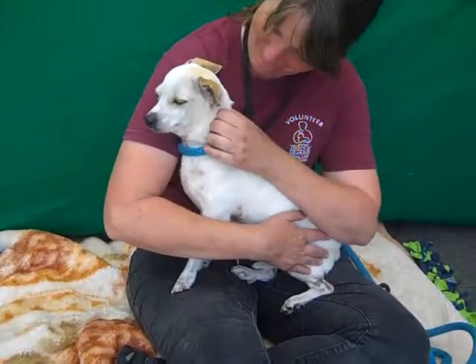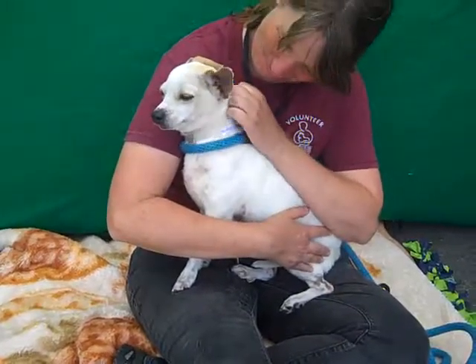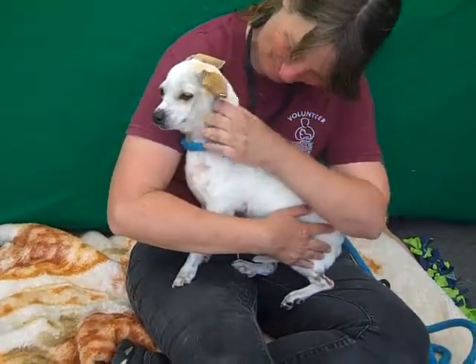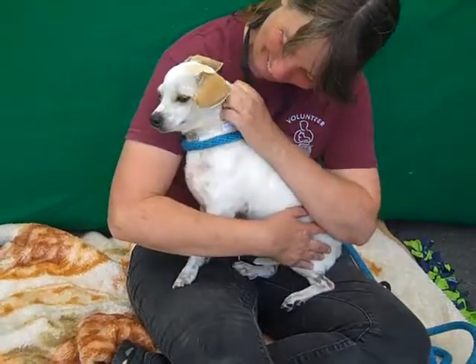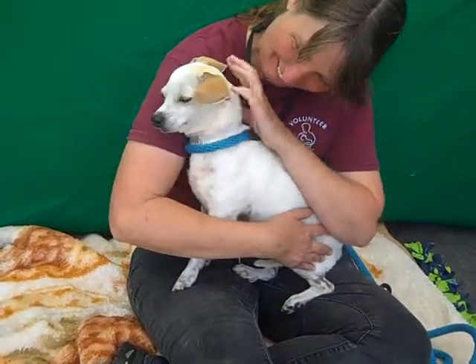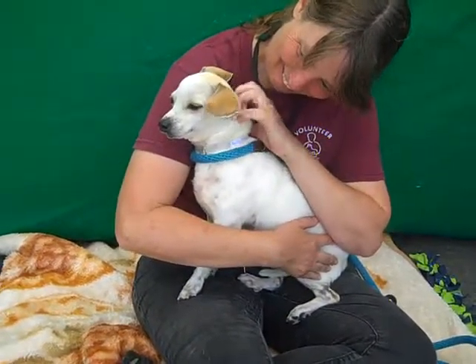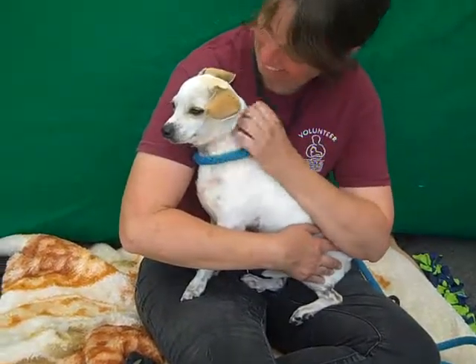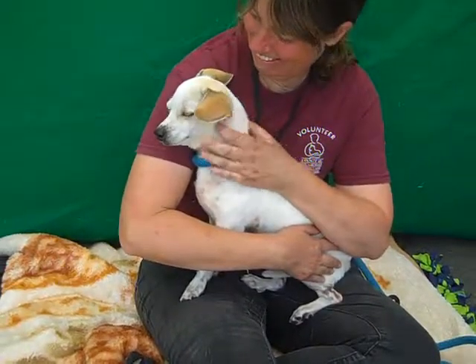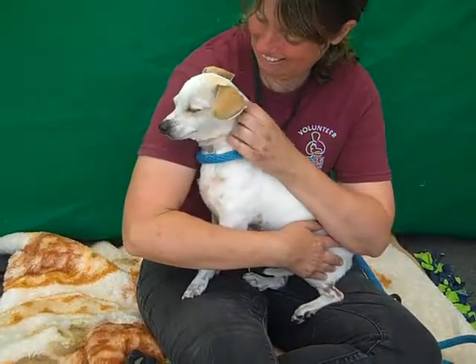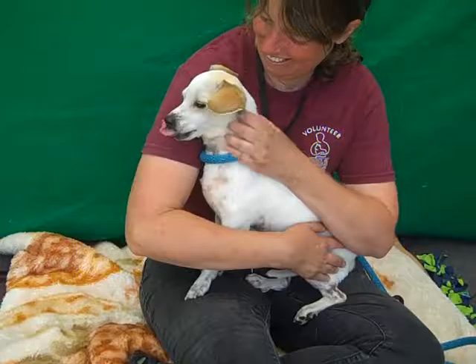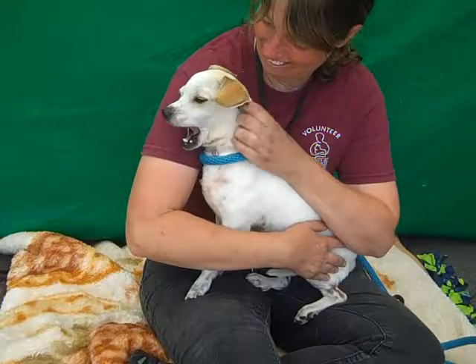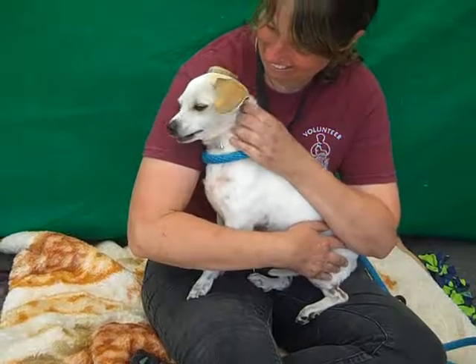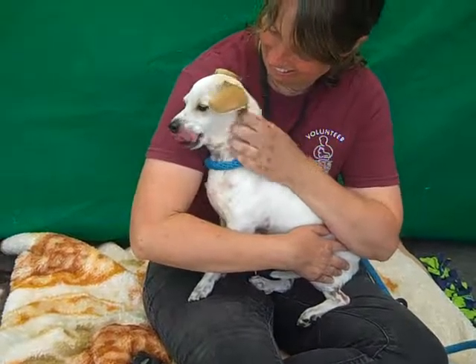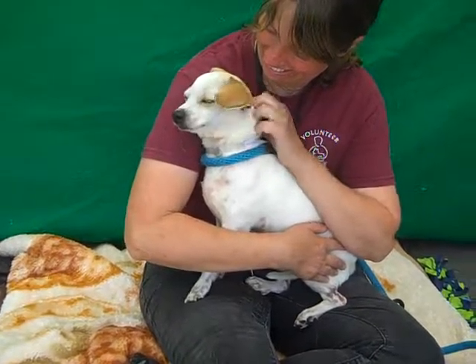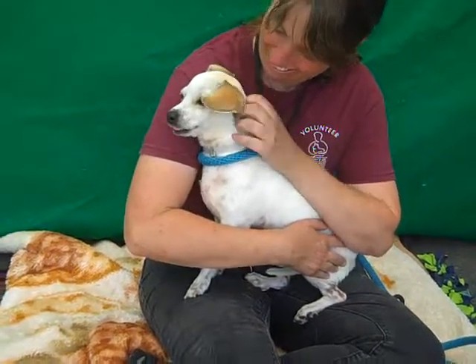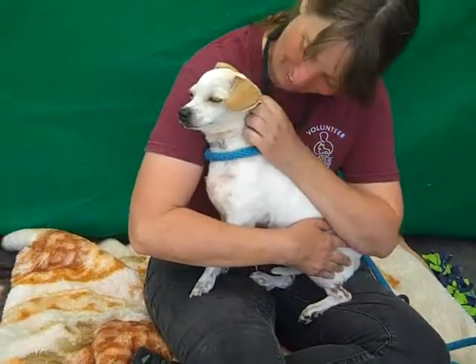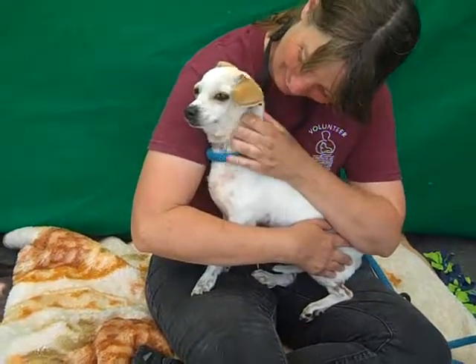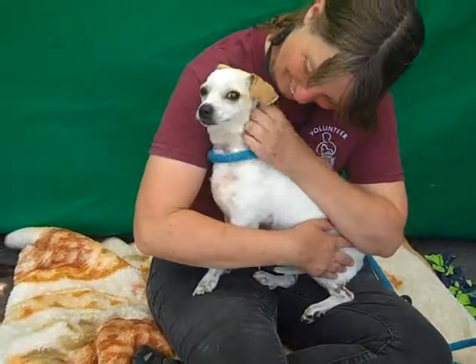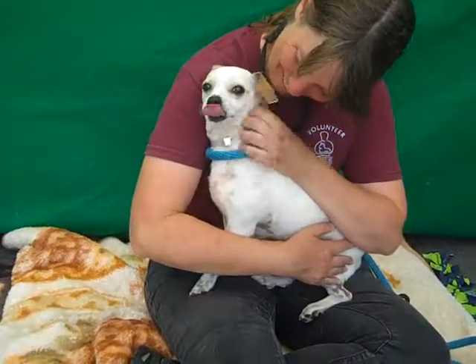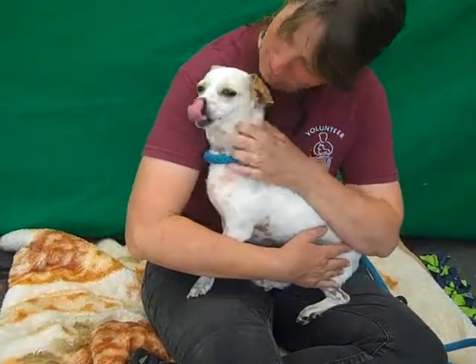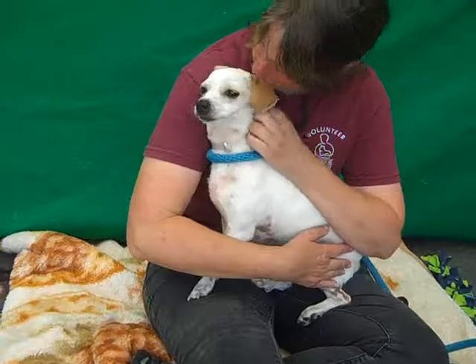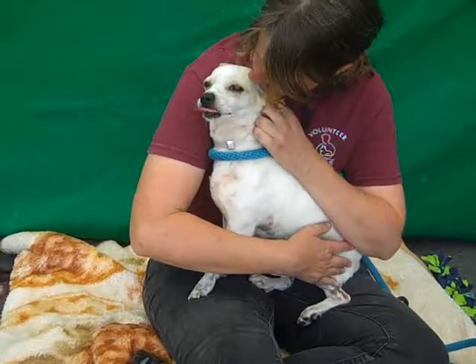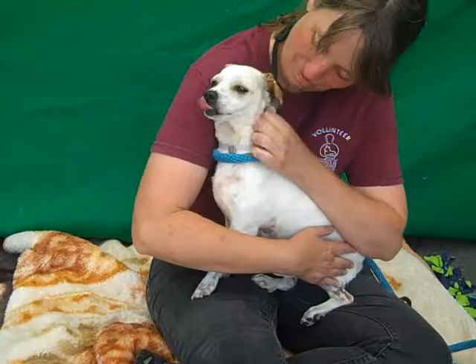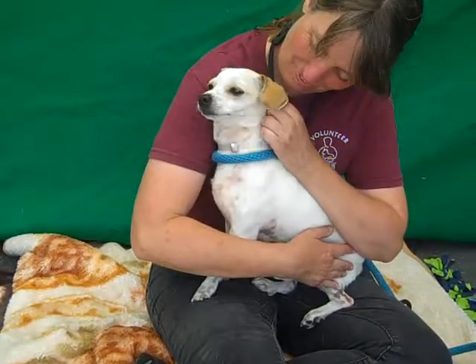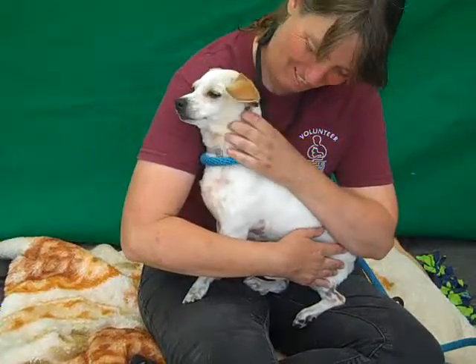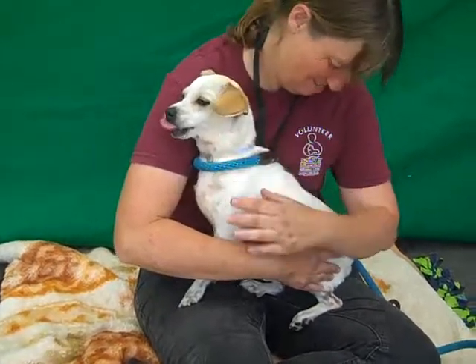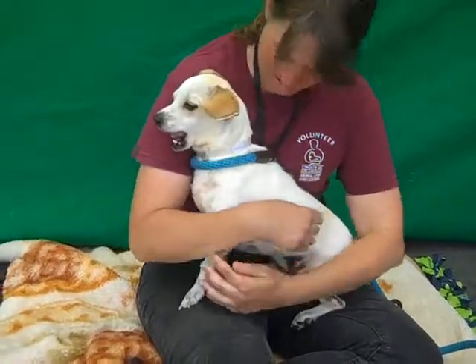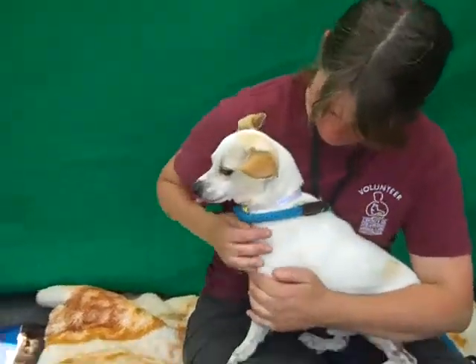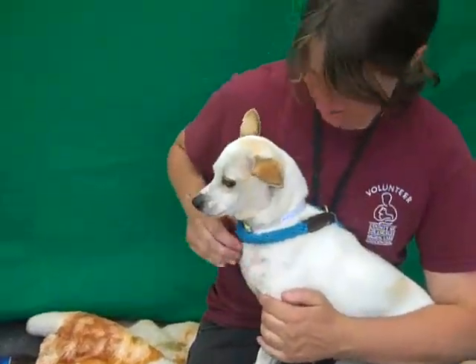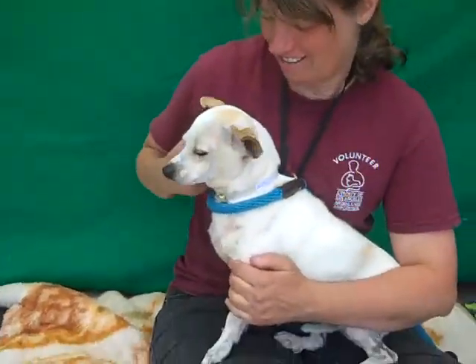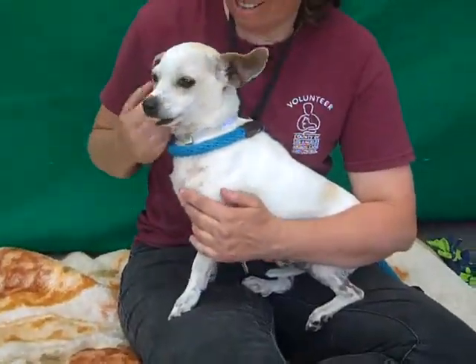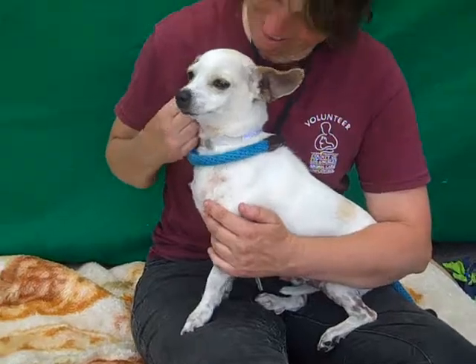Oh, what a doll face! This is Kona. Kona's ID number at the Baldwin Park Shelter is A4963-119. He's an altered male white Chihuahua Jack Russell Terrier mix. He does look a lot like a Jack — he looks like my dog, who is a Jack Russell.